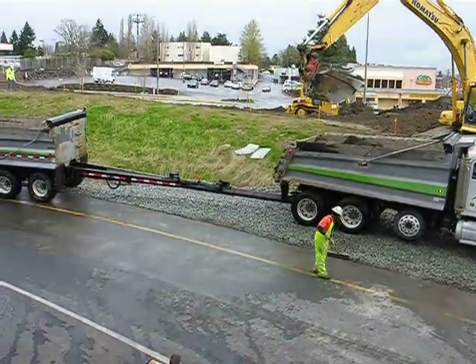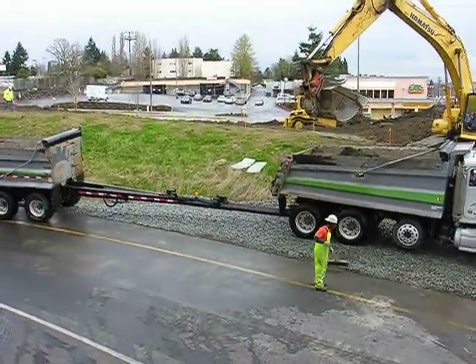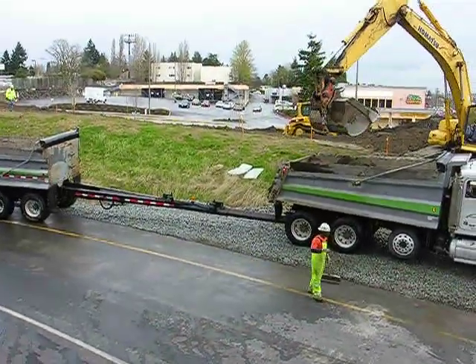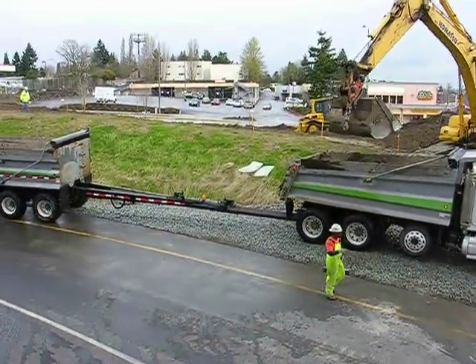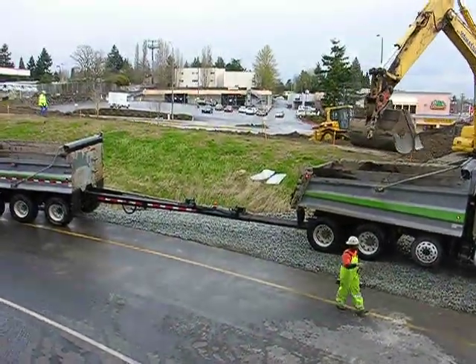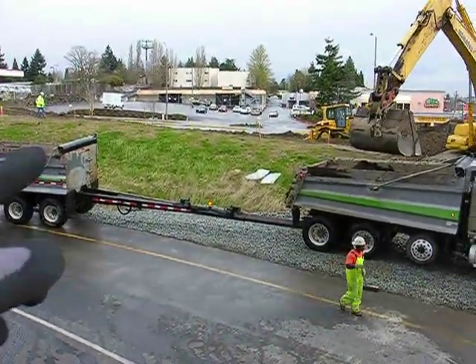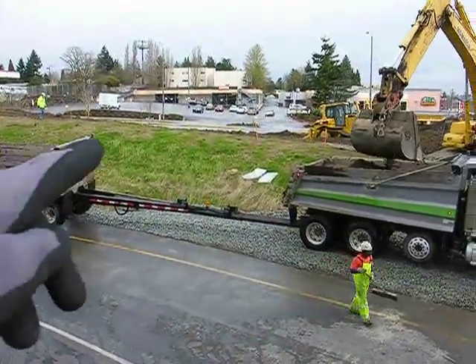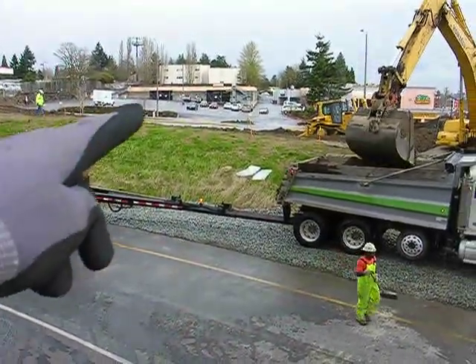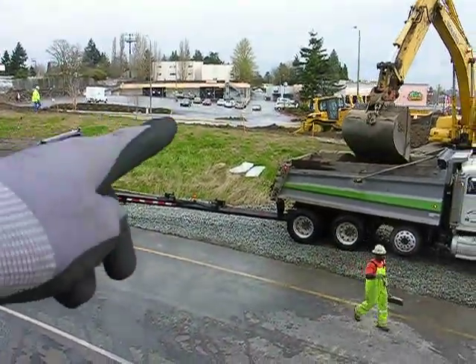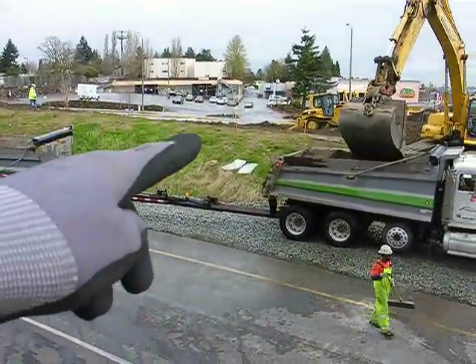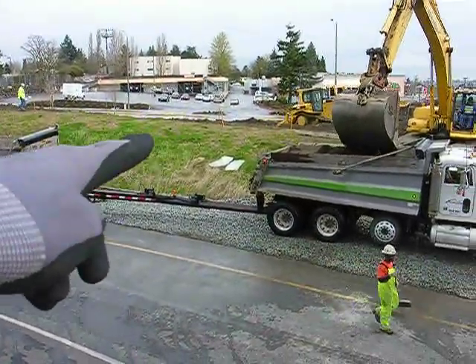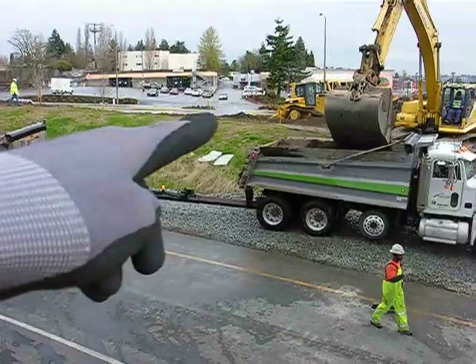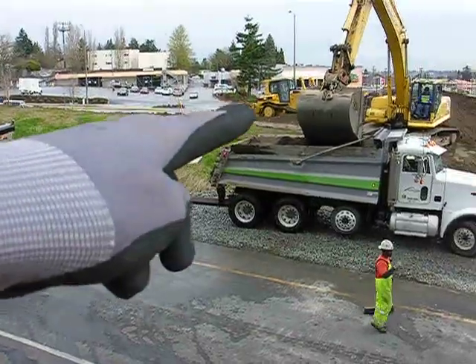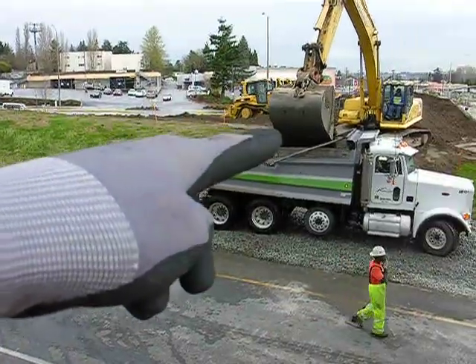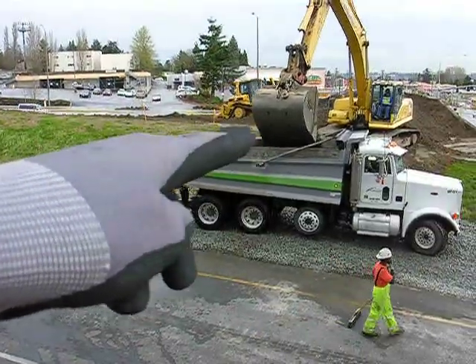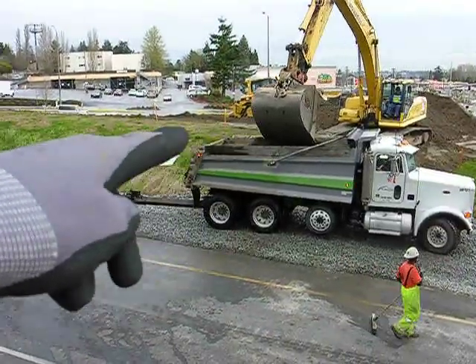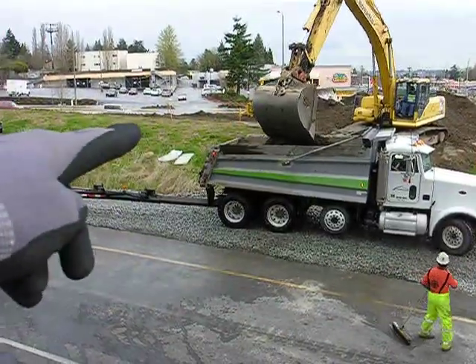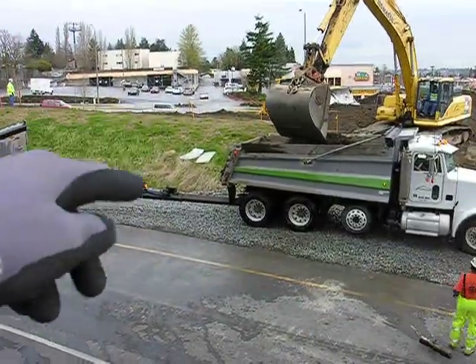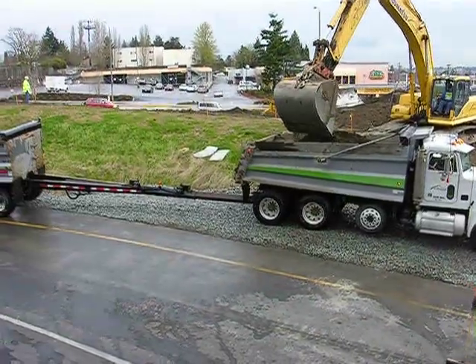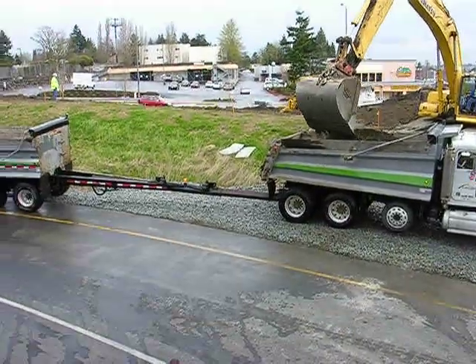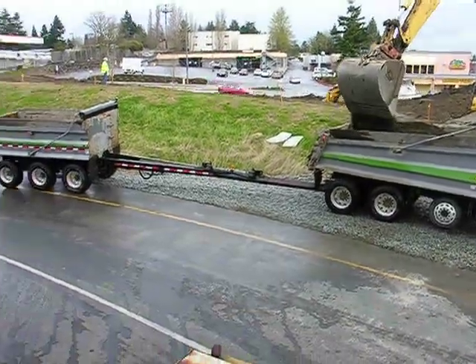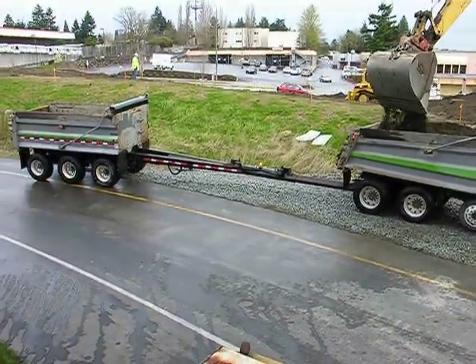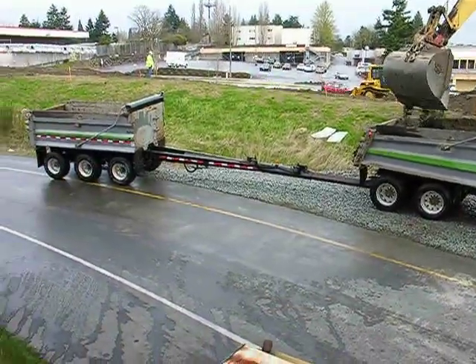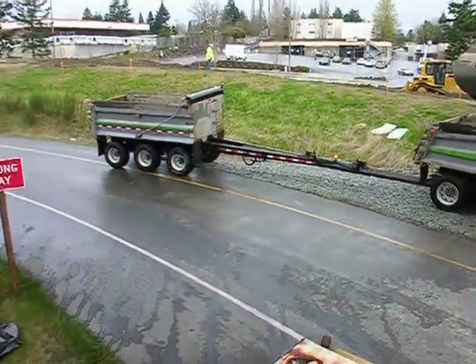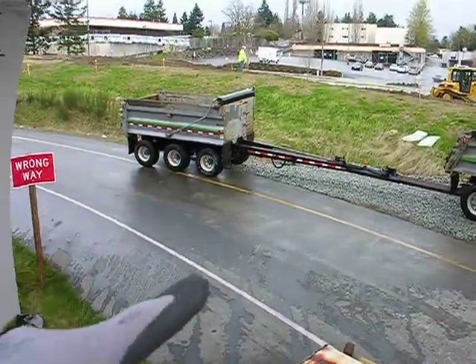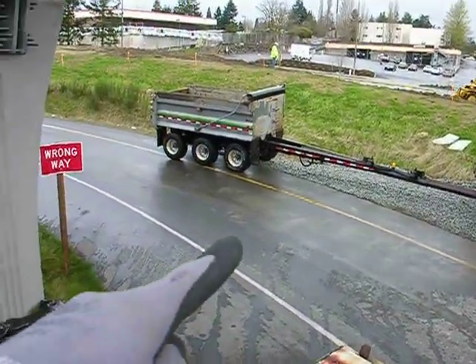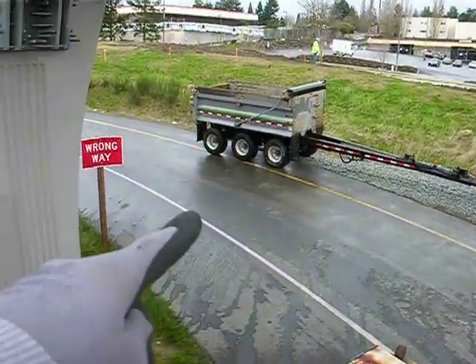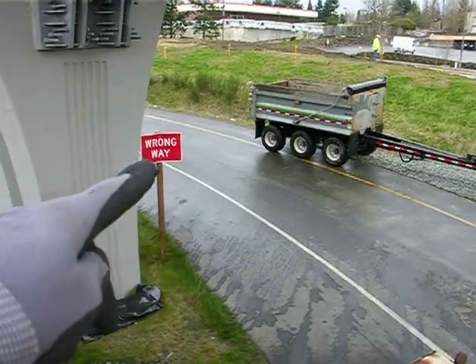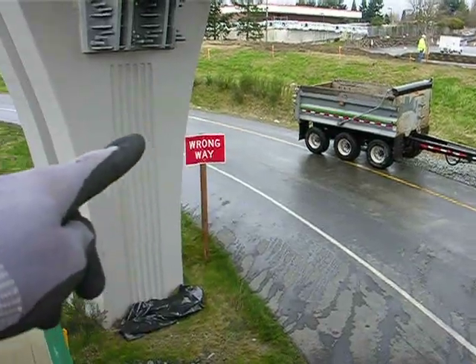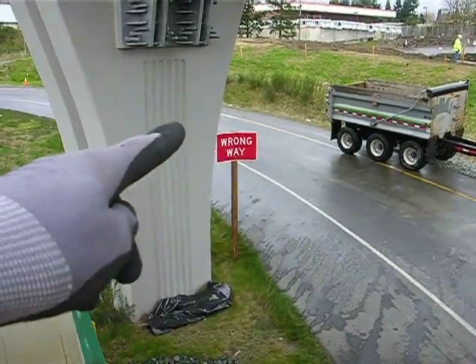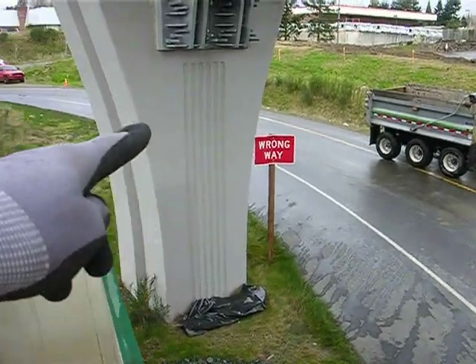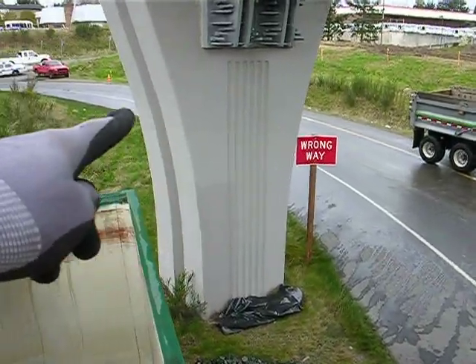This project scope involves putting in a new freeway off-ramp, which they're building over here on the other side of the hill, and then eventually removing the existing off-ramp here.